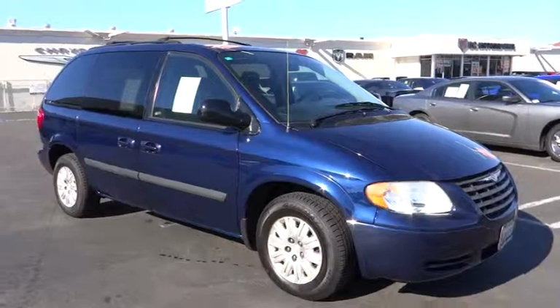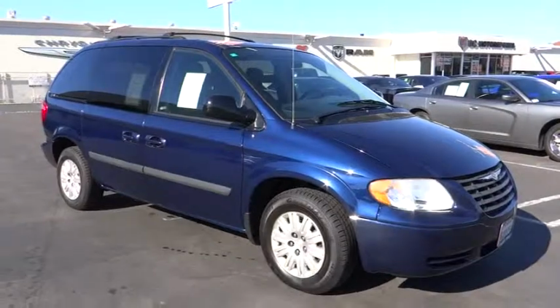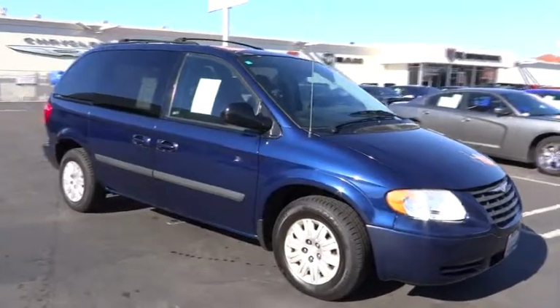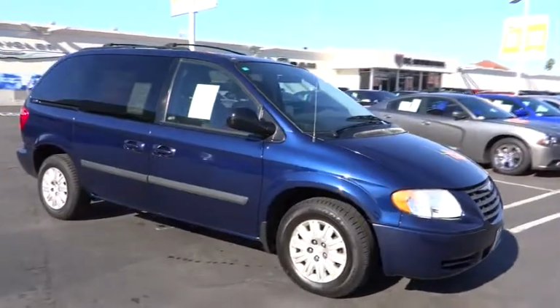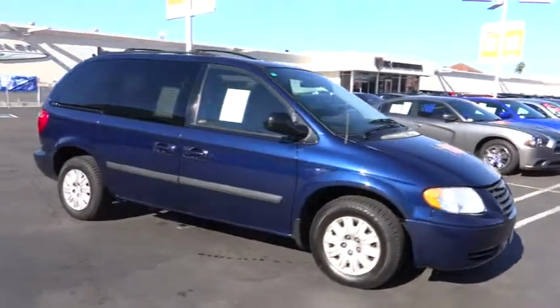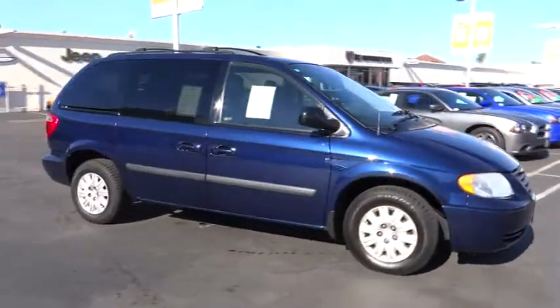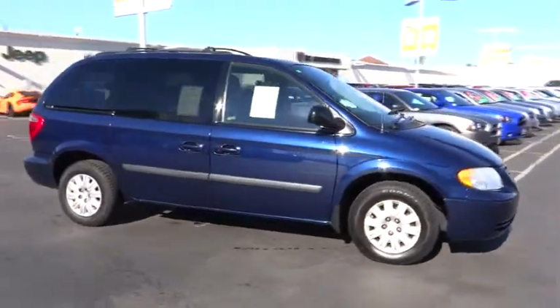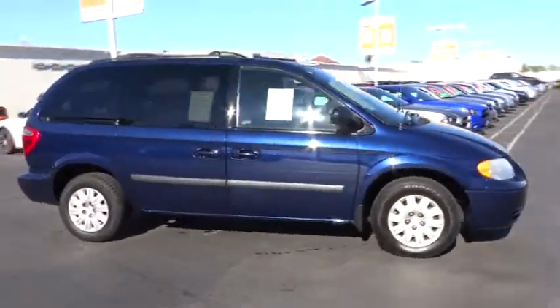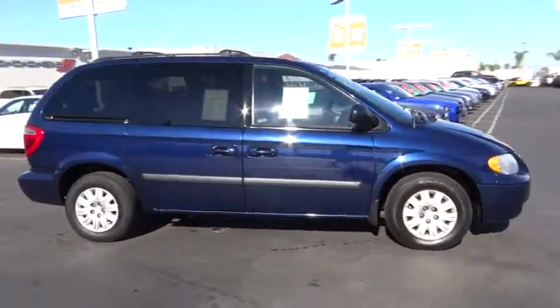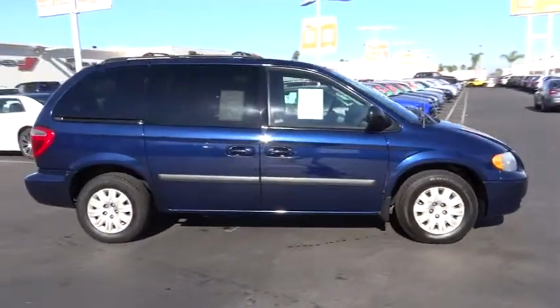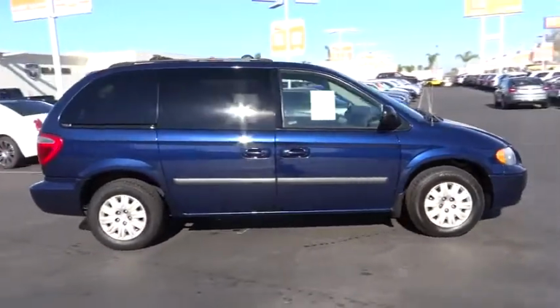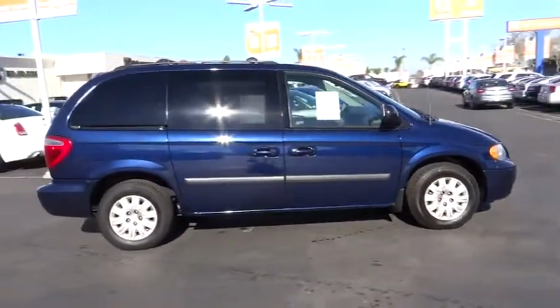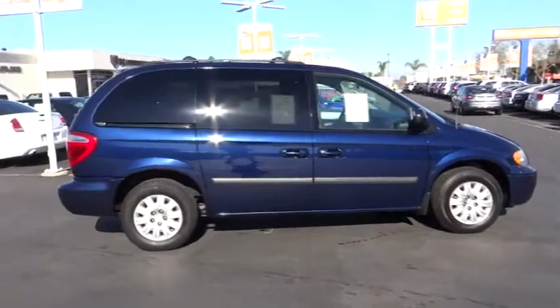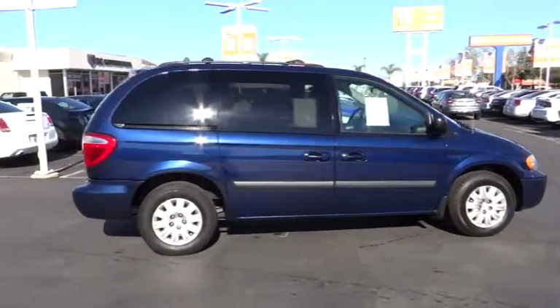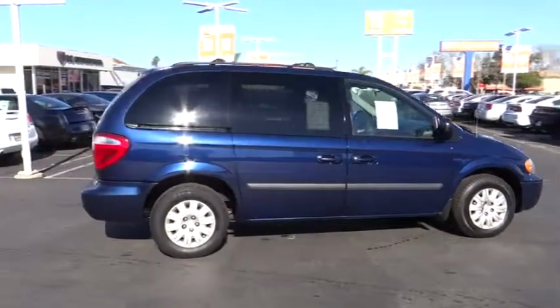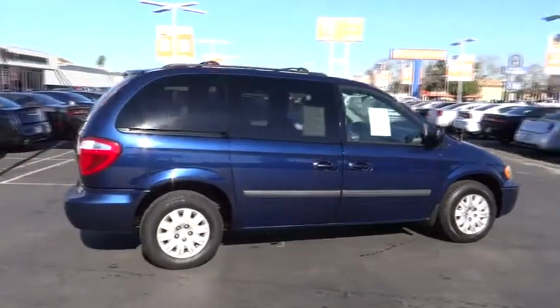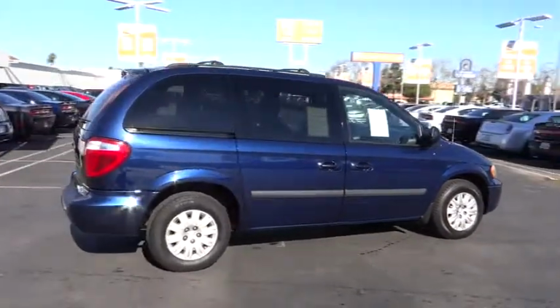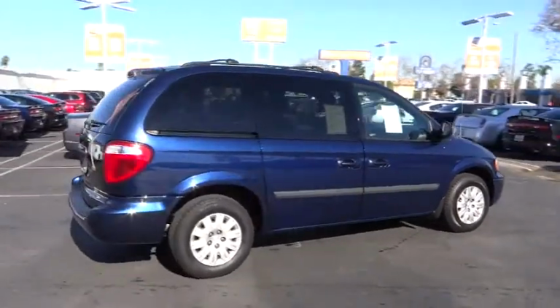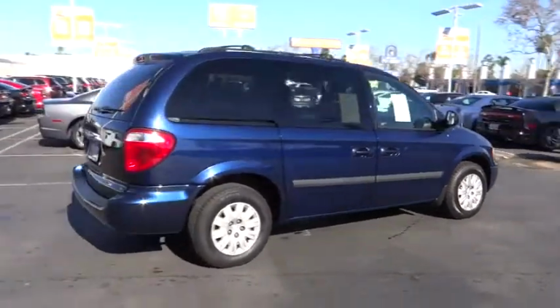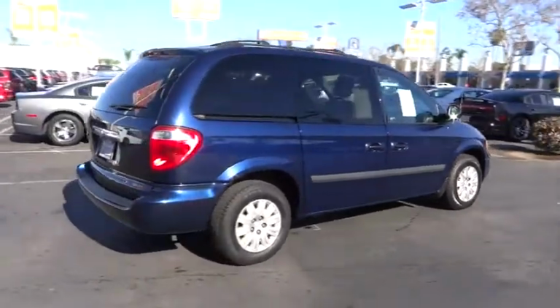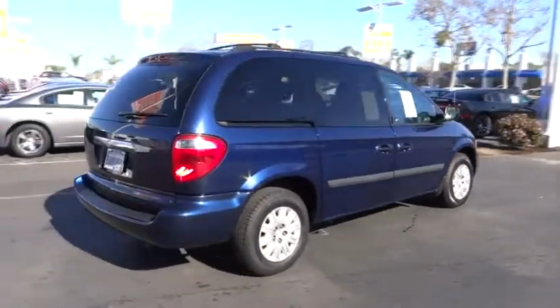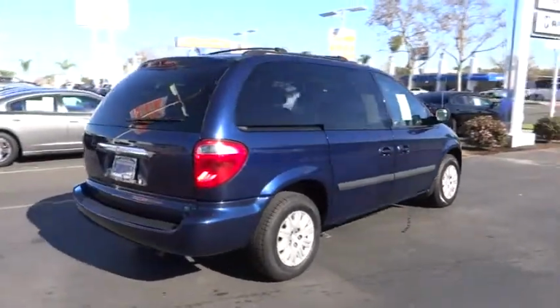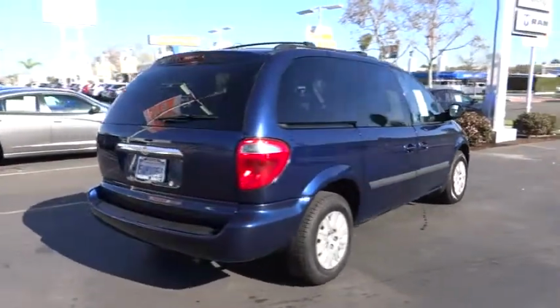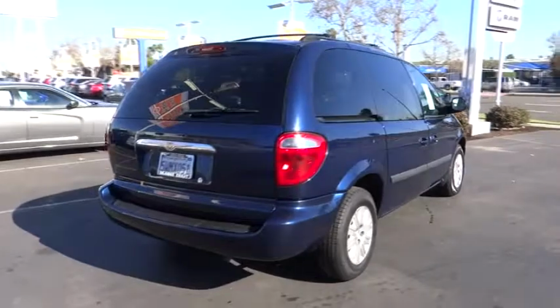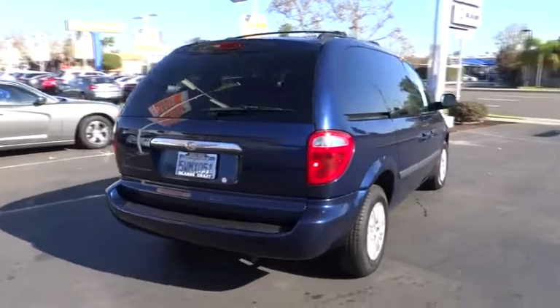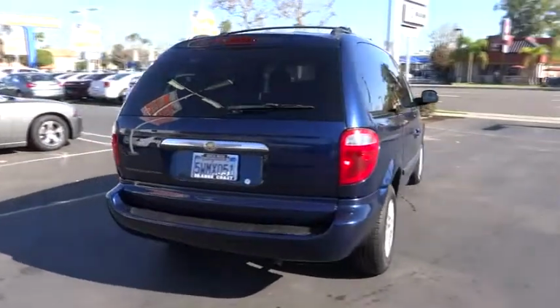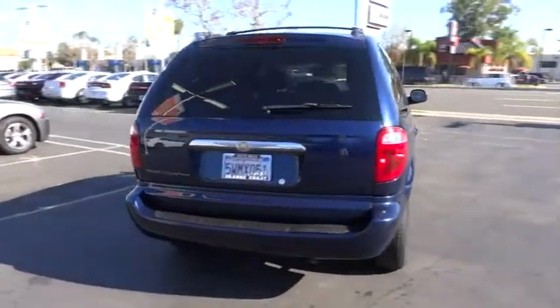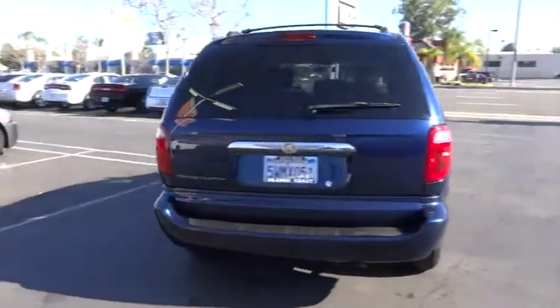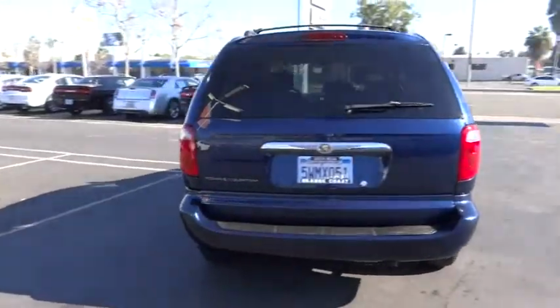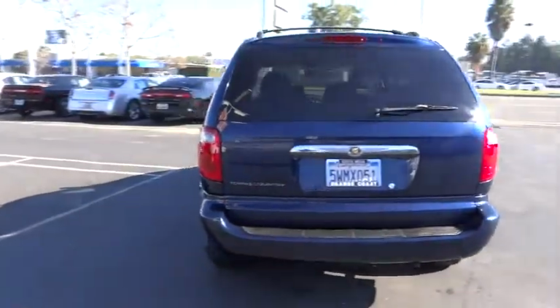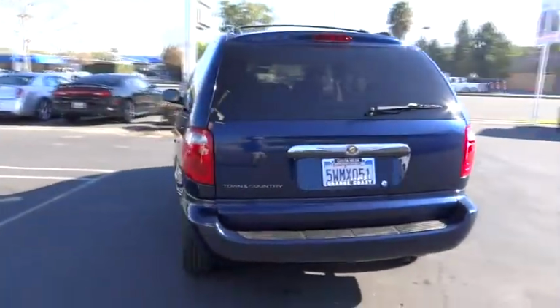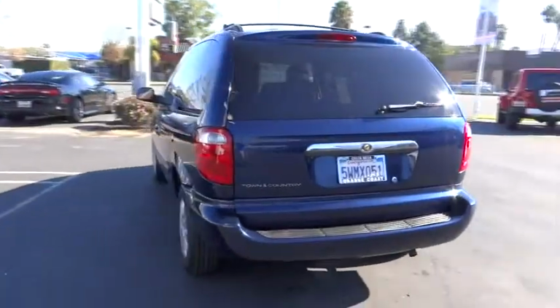2006 Town & Country. The Town & Country's V6 engine provides plenty of power while still providing the fuel efficiency you look for in a vehicle. Tow up to 3,600 pounds when your Town & Country is equipped with a towing prep package.